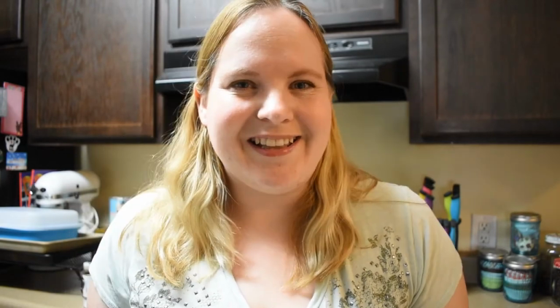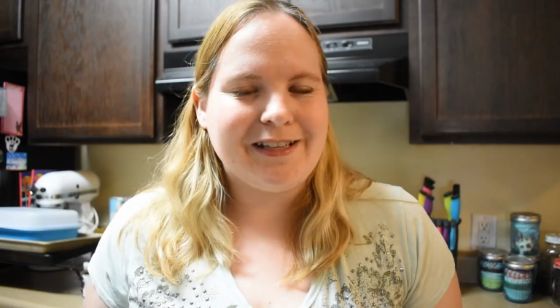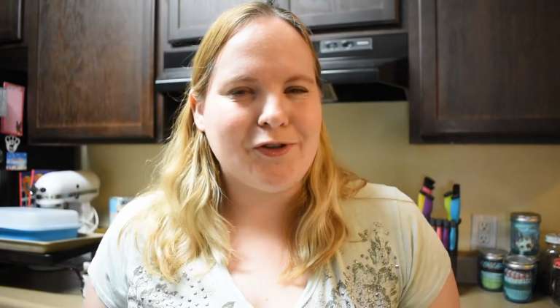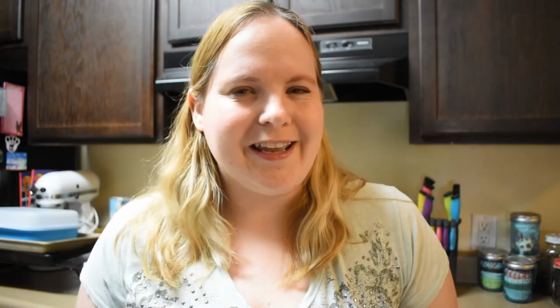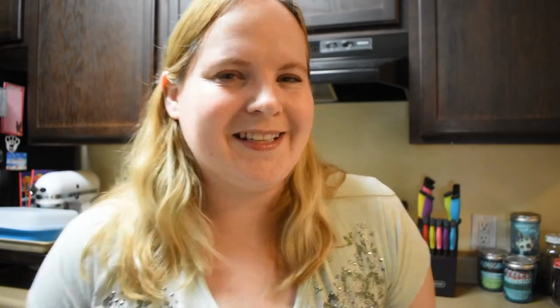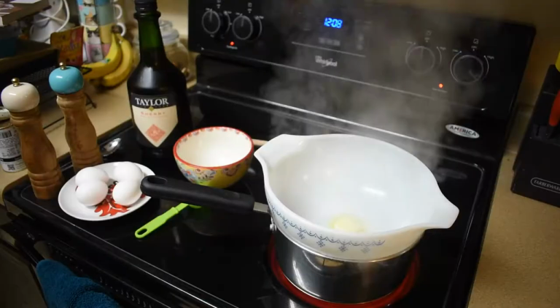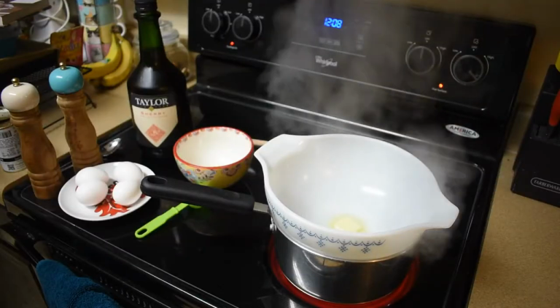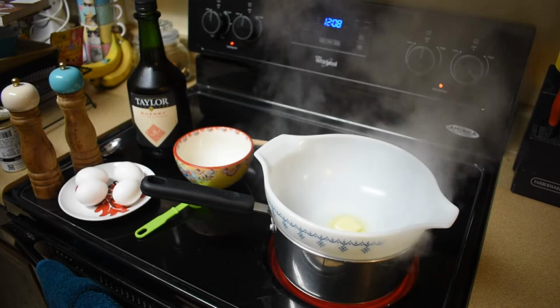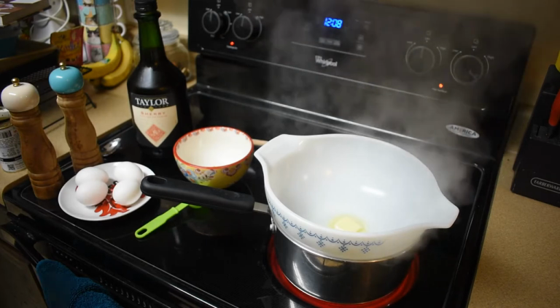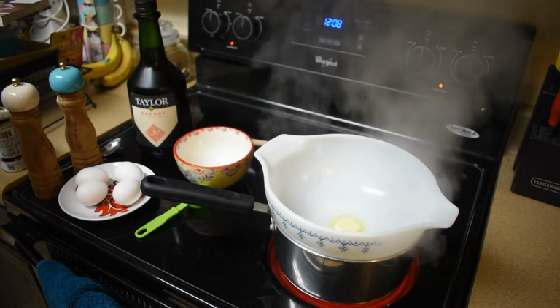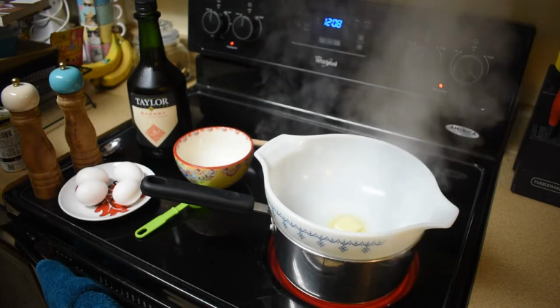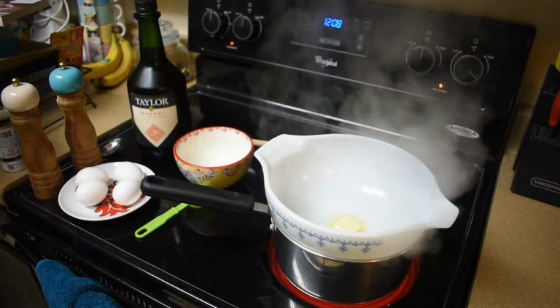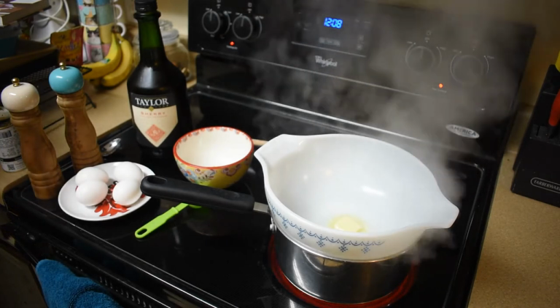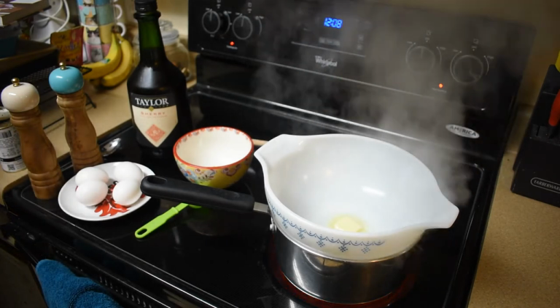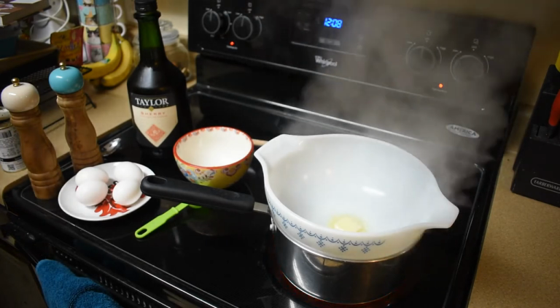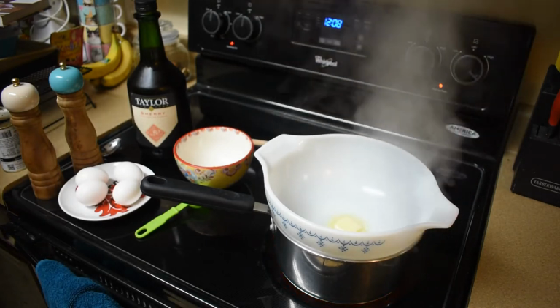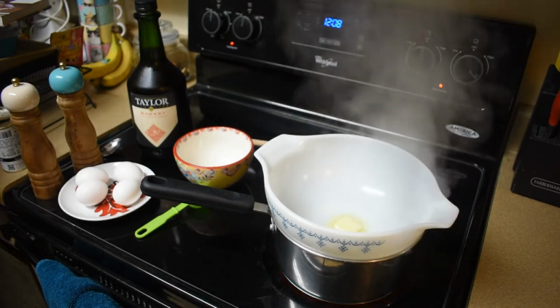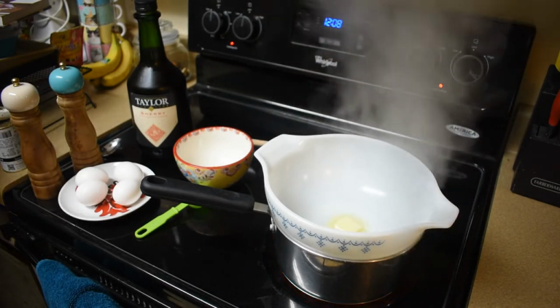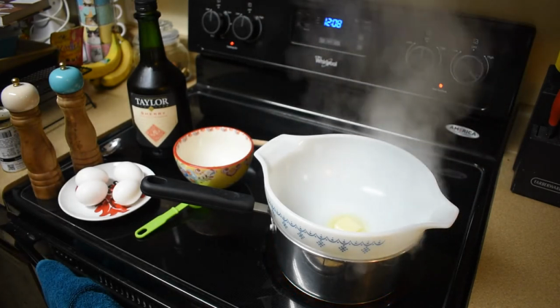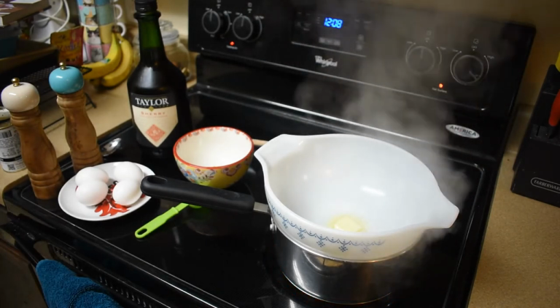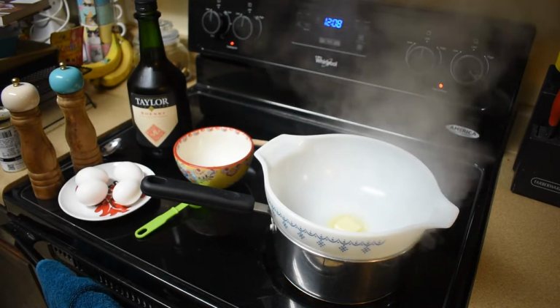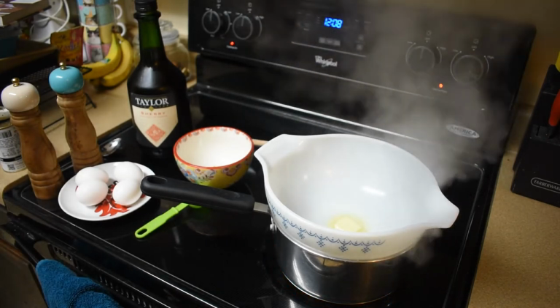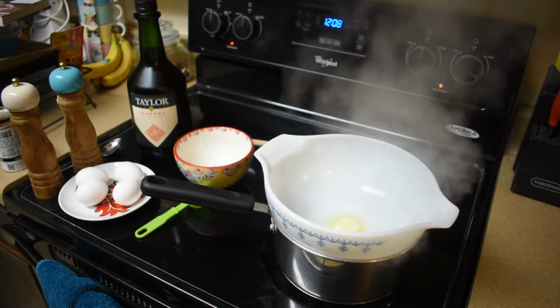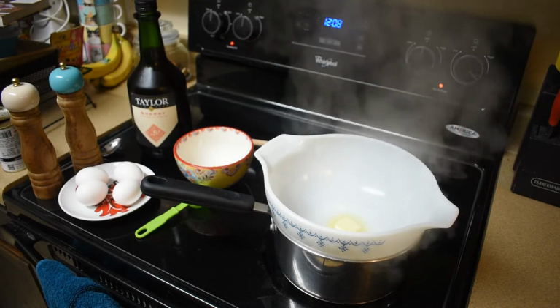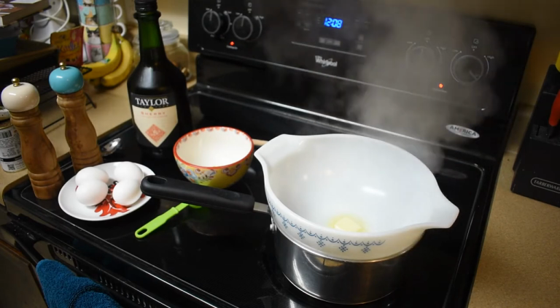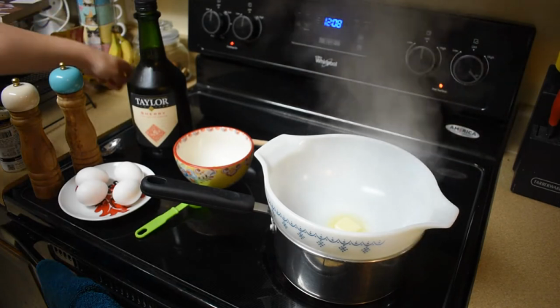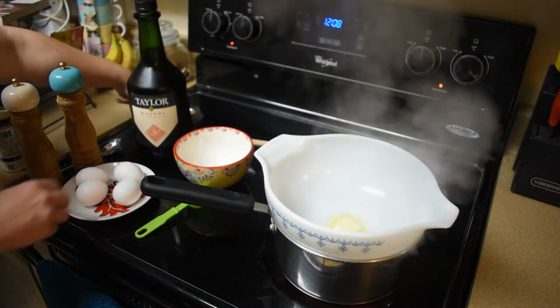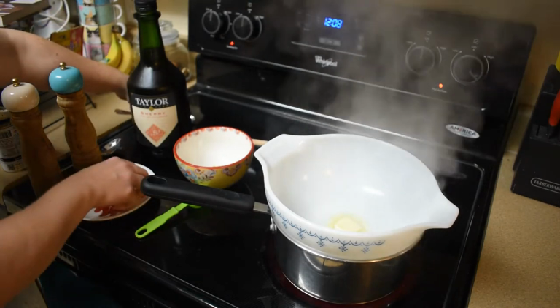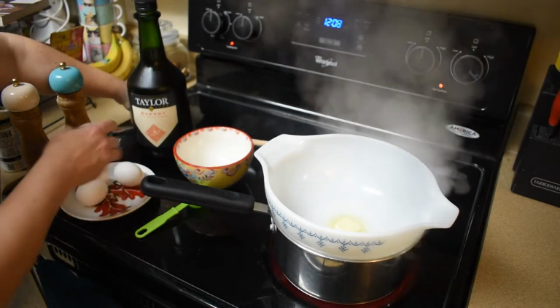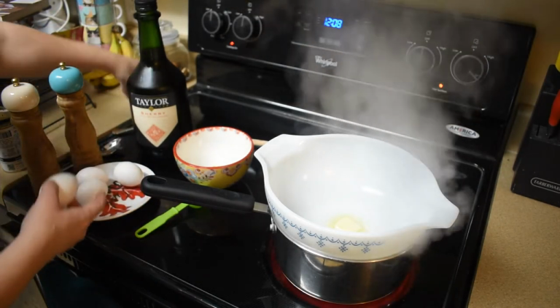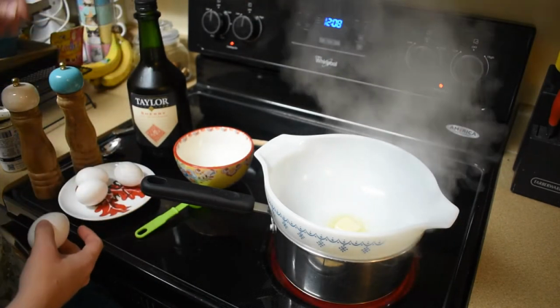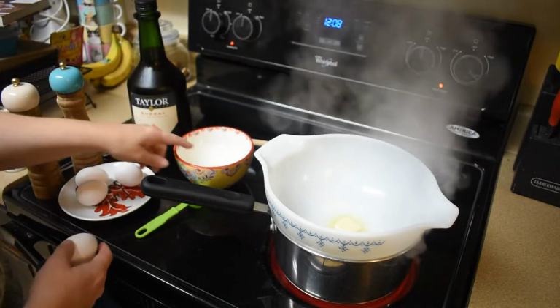Let's make some truffled eggs. Okay, here's my setup. I'm currently waiting on the tablespoon of butter to melt. In the meantime we're gonna rough up some eggs in this bowl.